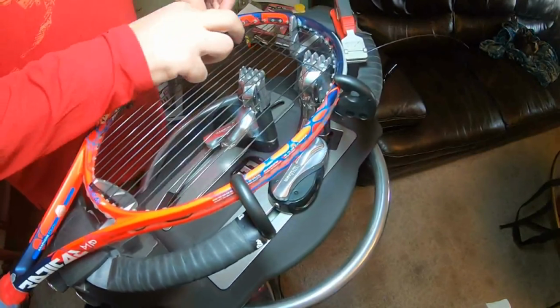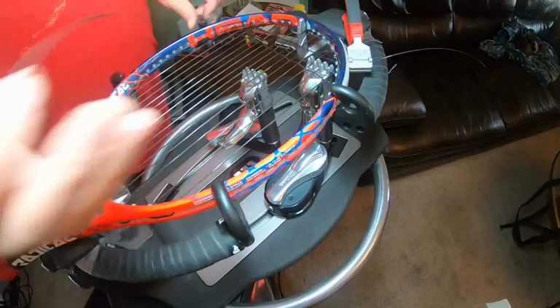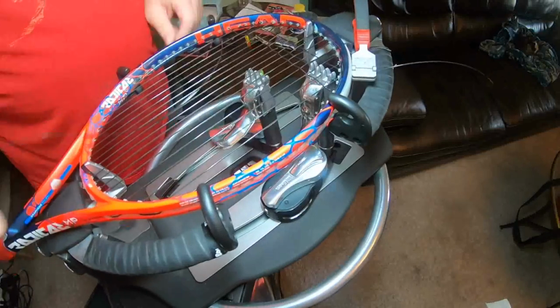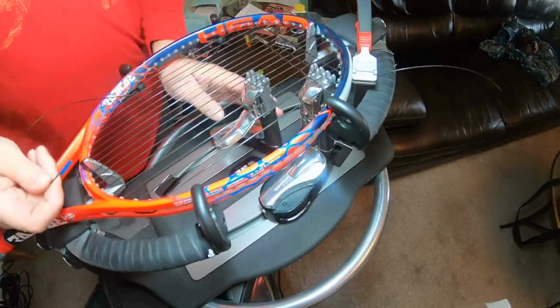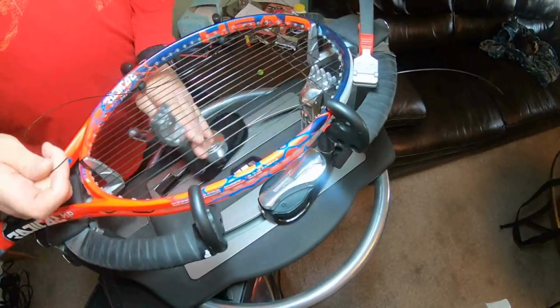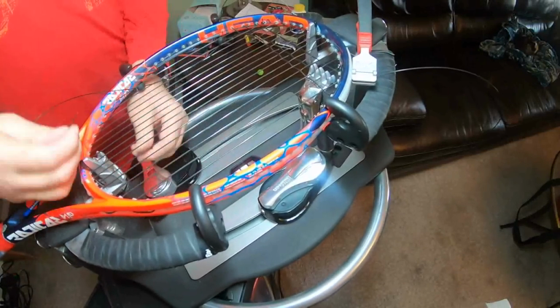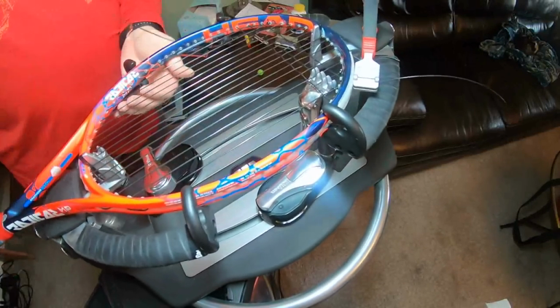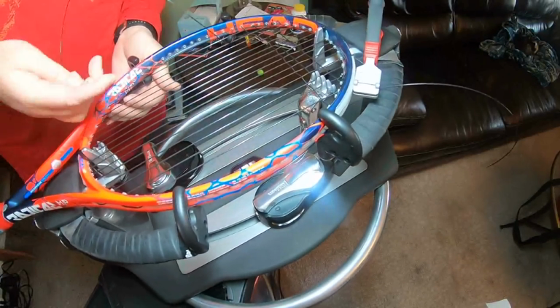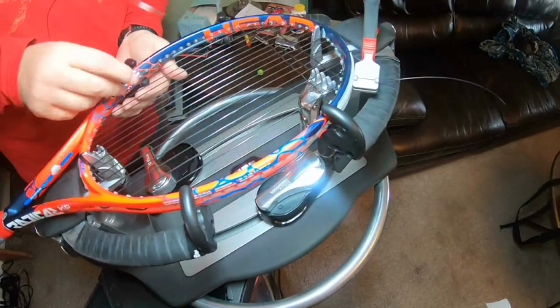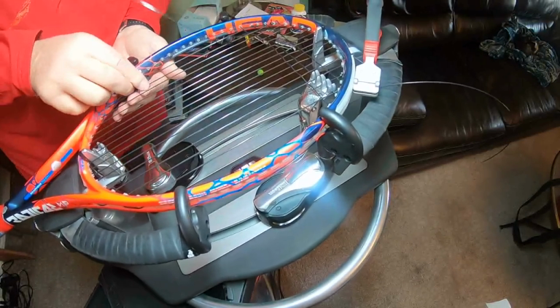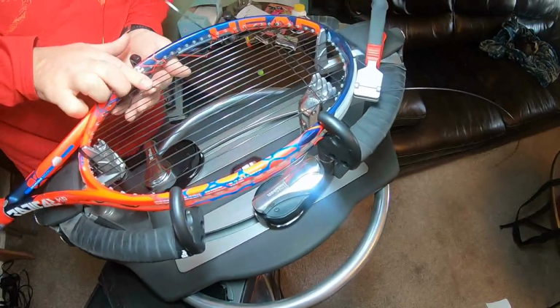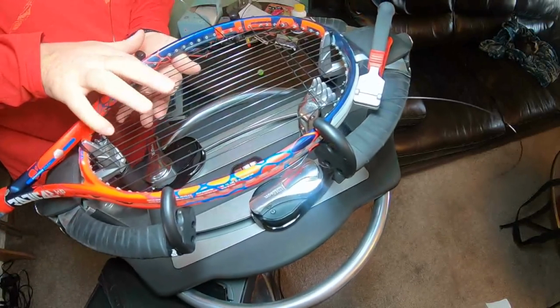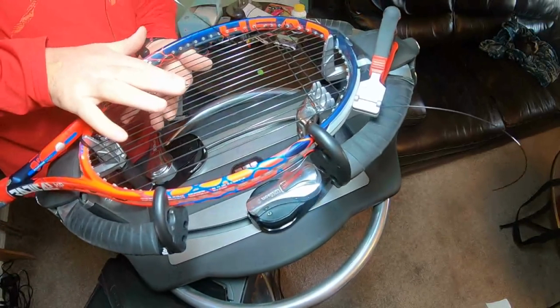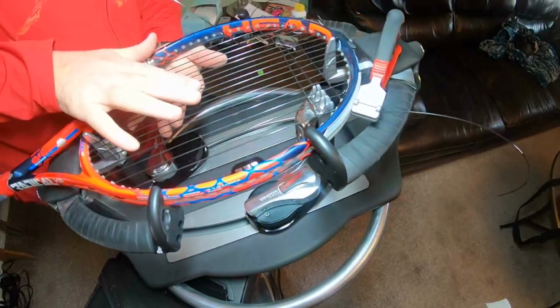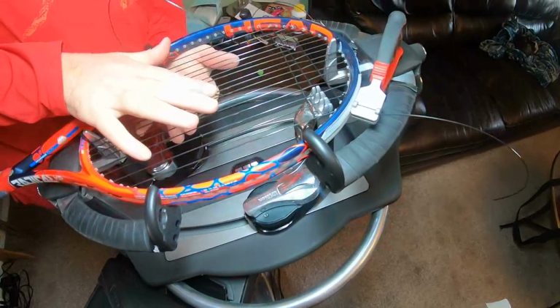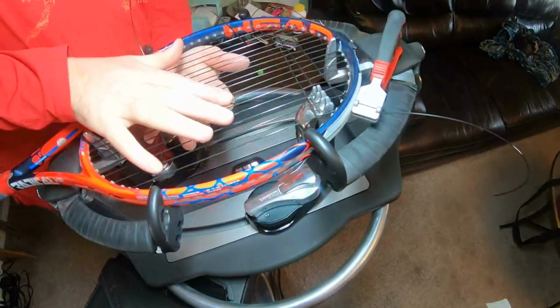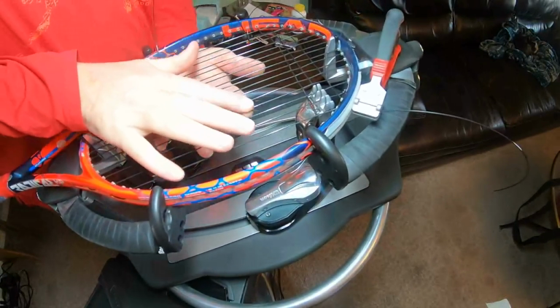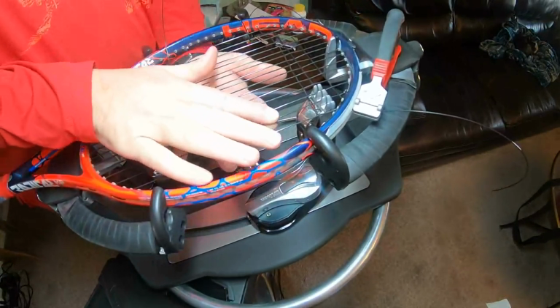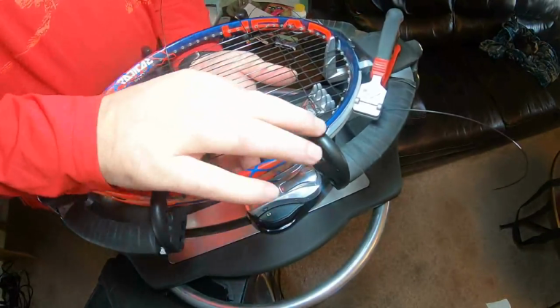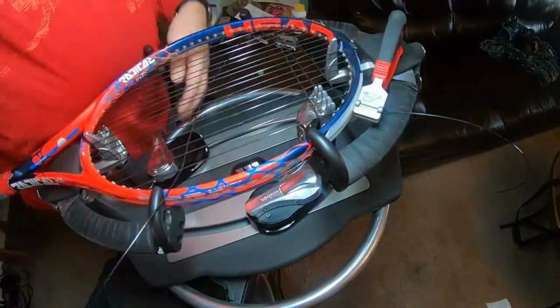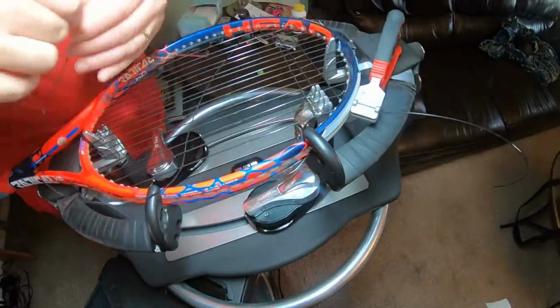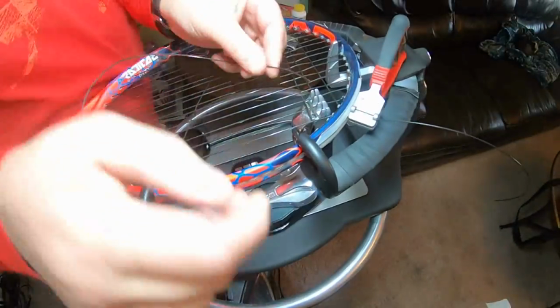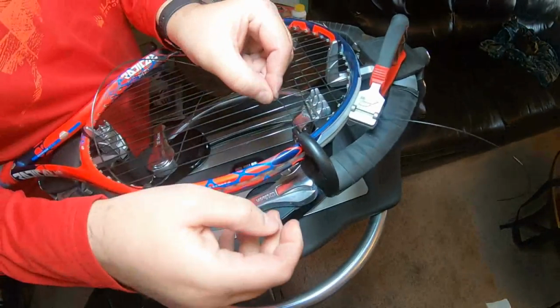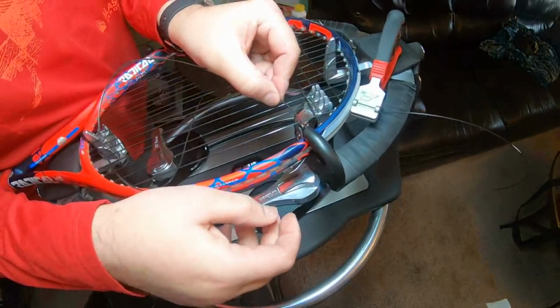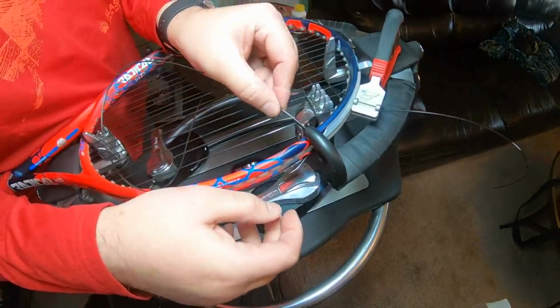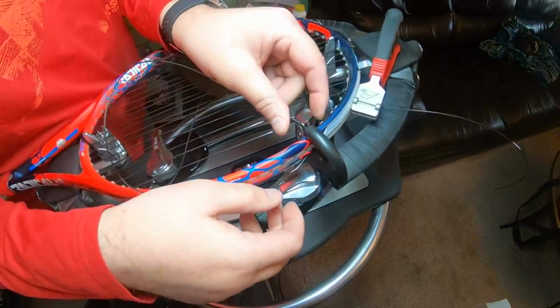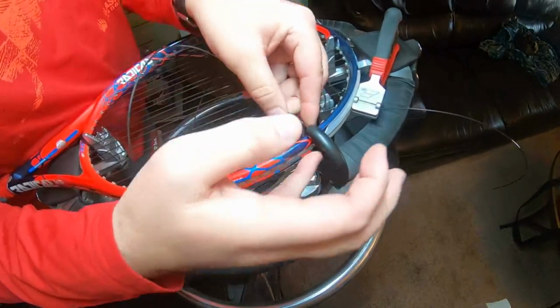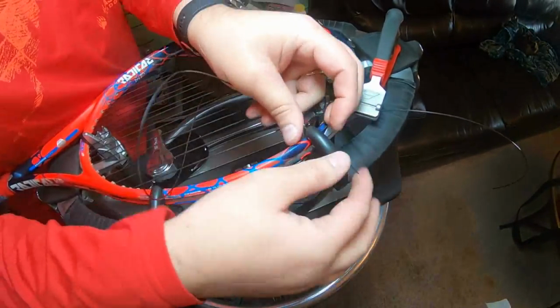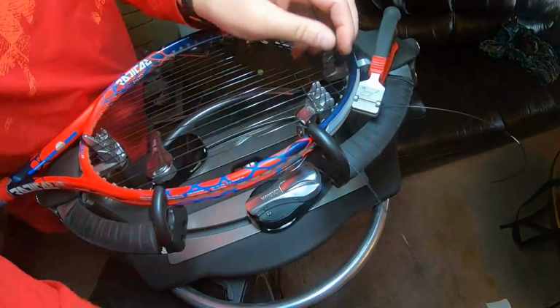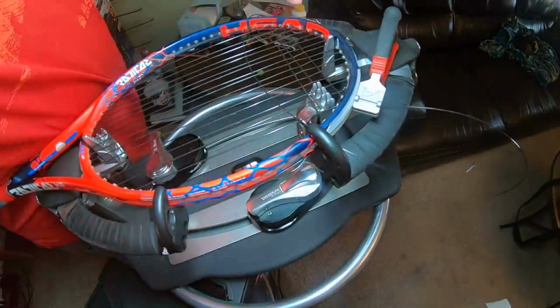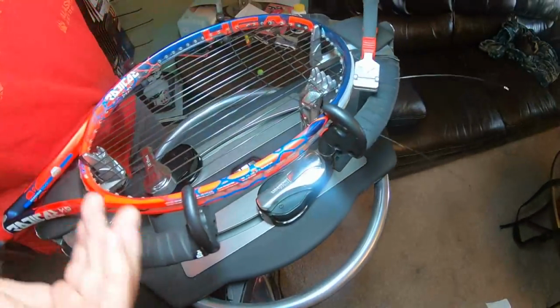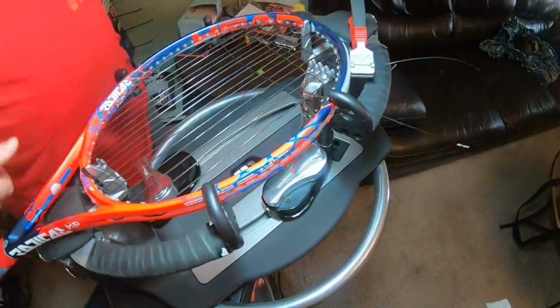As you get more experience stringing rackets you'll get faster. The only two things really going to get you faster are learning how to weave a little faster and pulling the string a little bit more confidently.